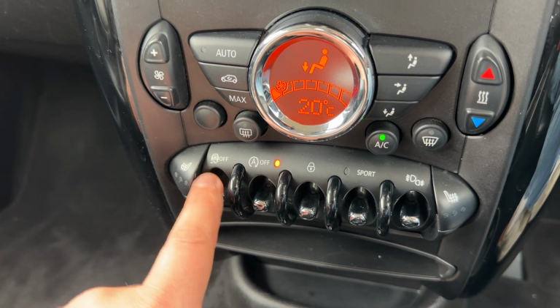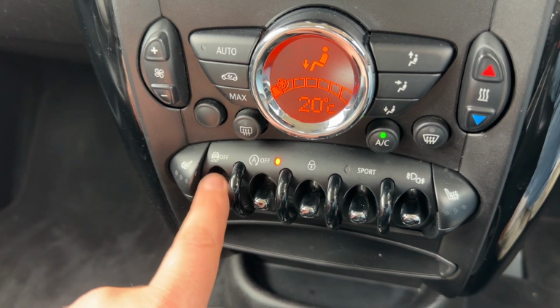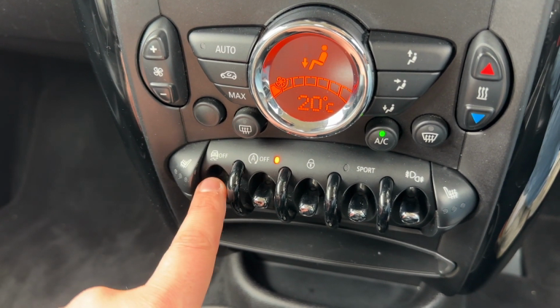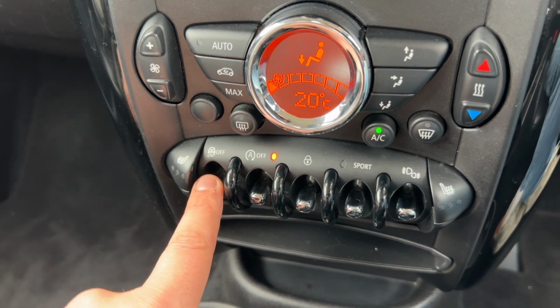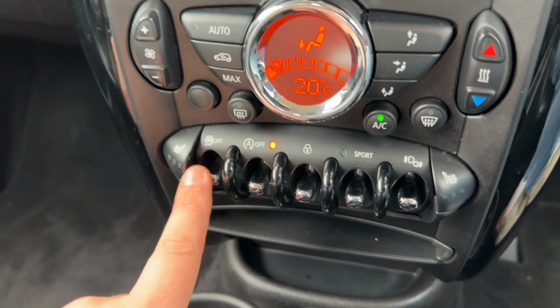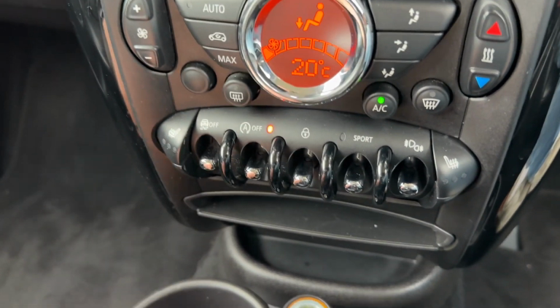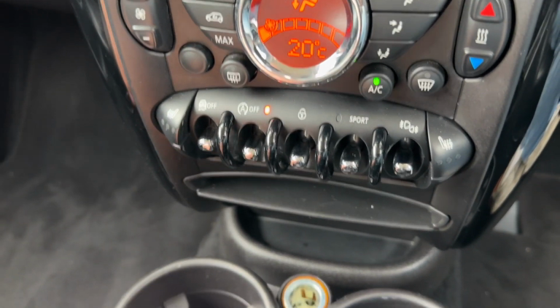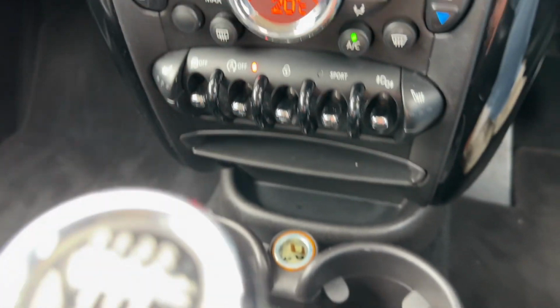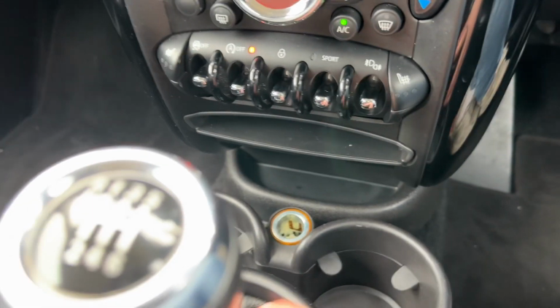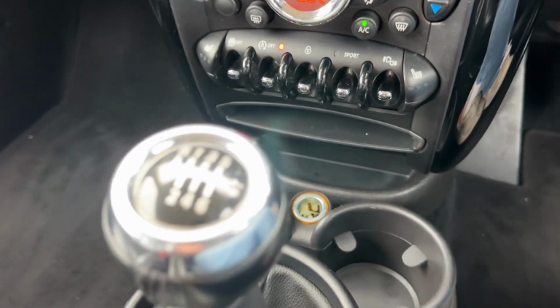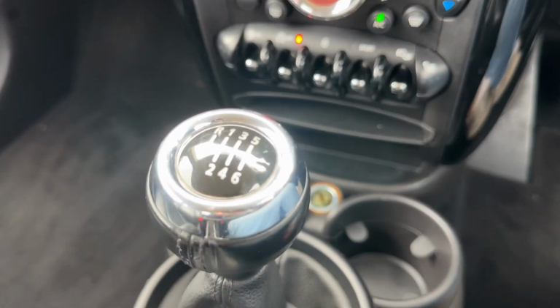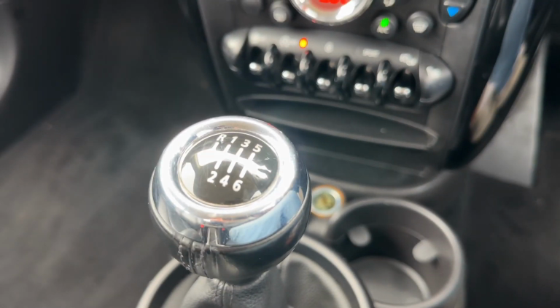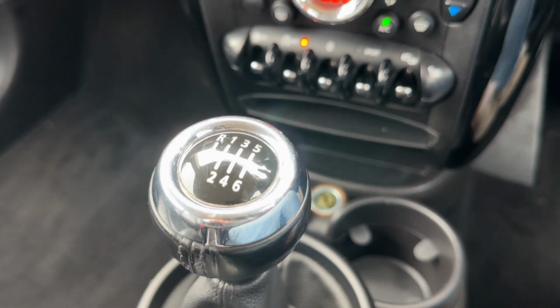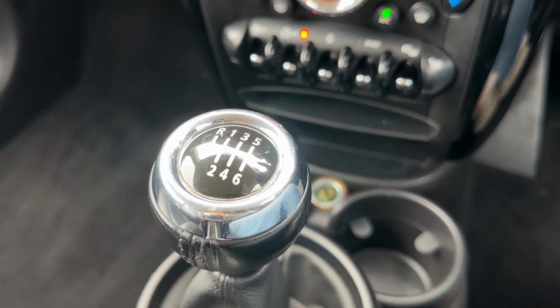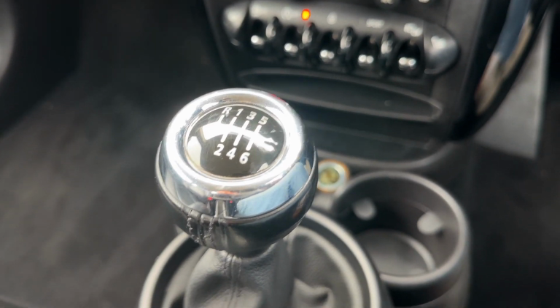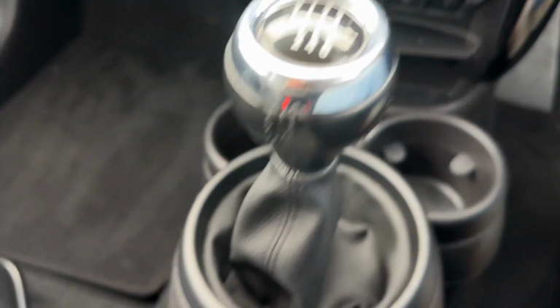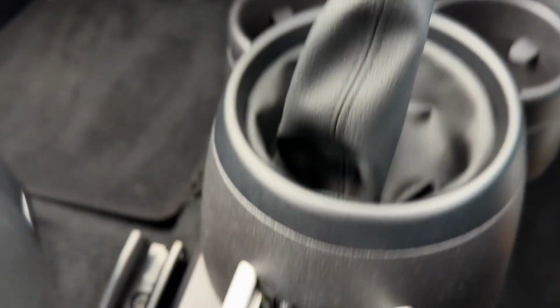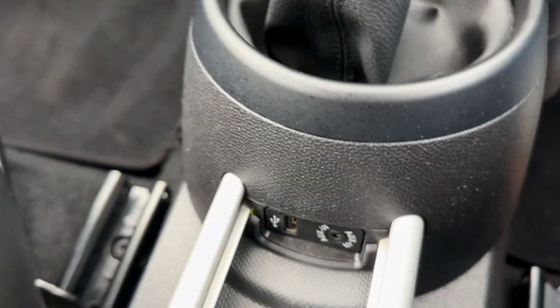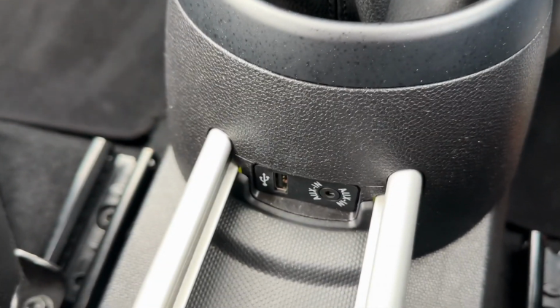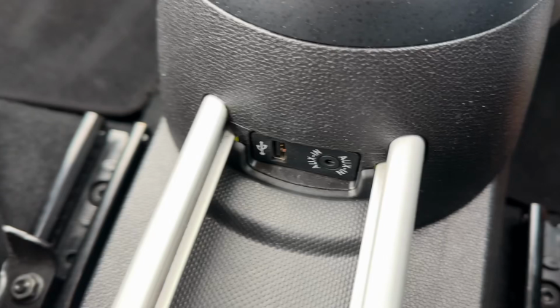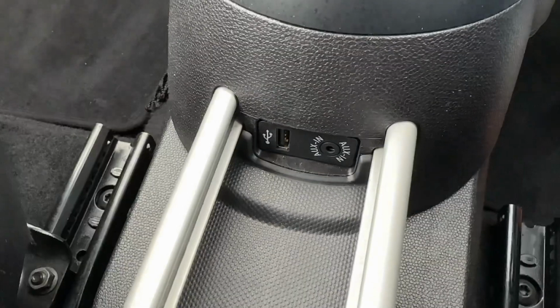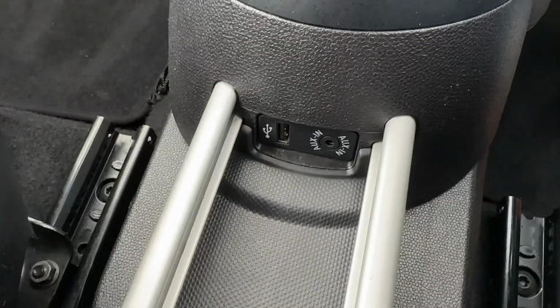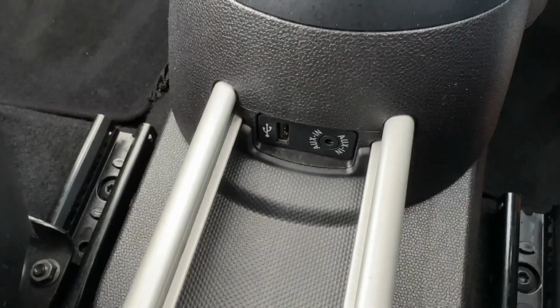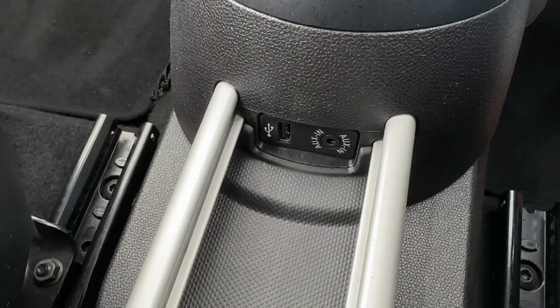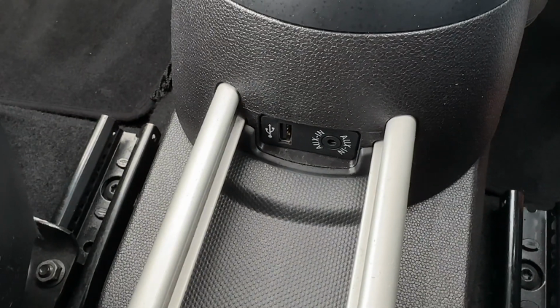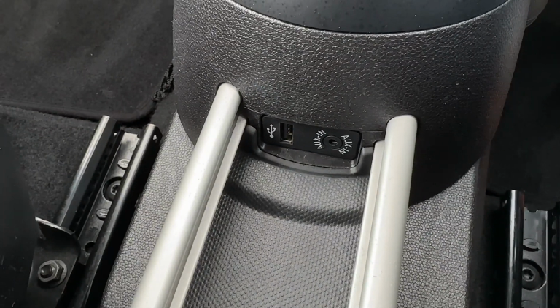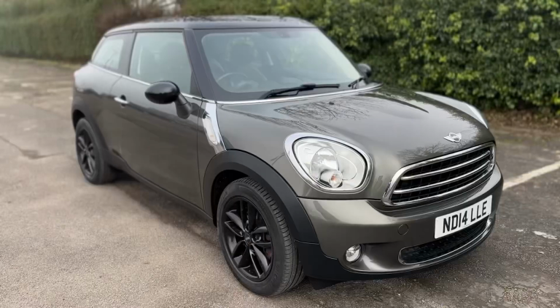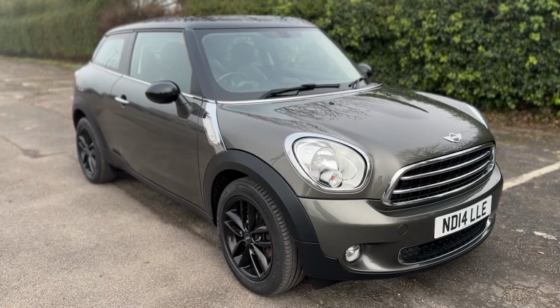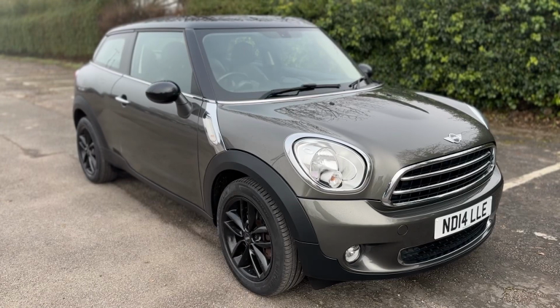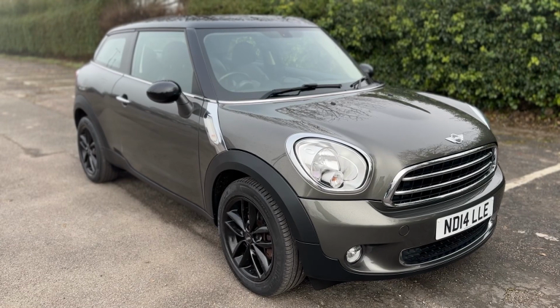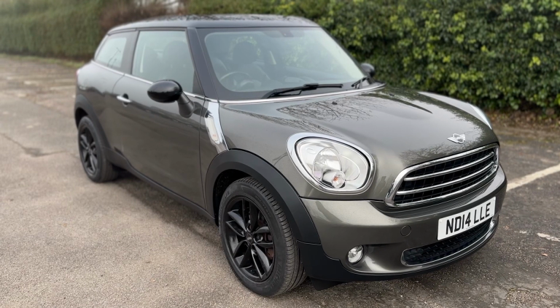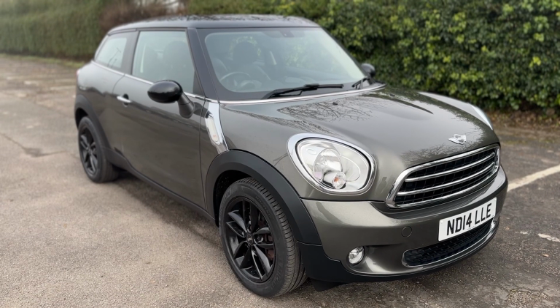You can also turn off the traction control from over here. We have a couple of cup holders and a six-speed manual gearbox, and beneath that the auxiliary and USB inputs as well.